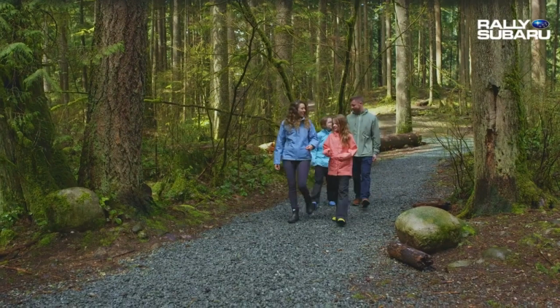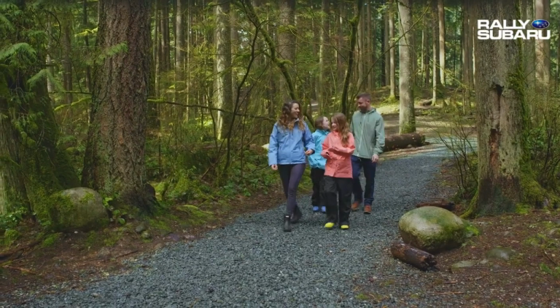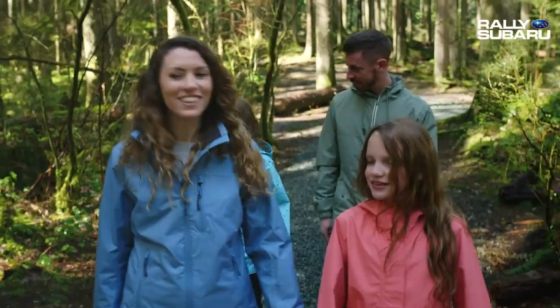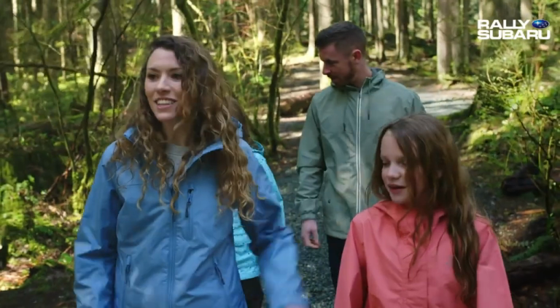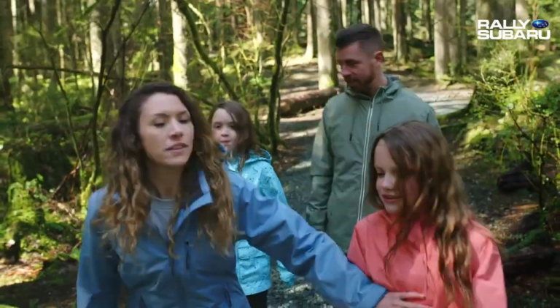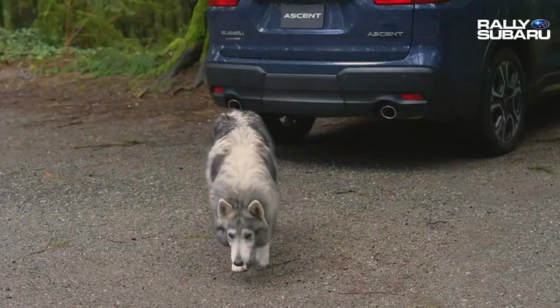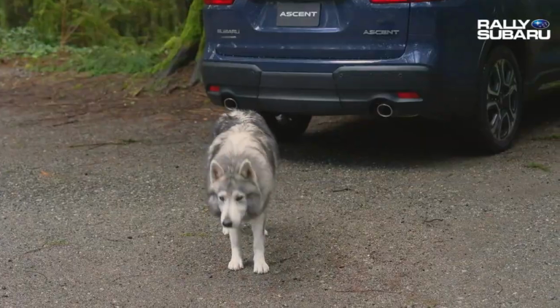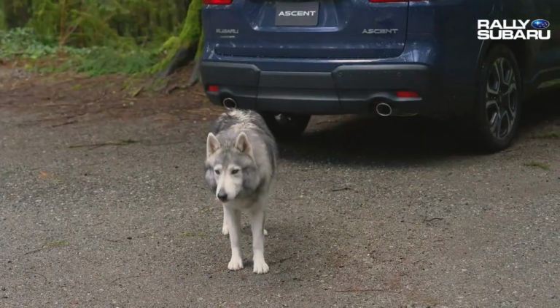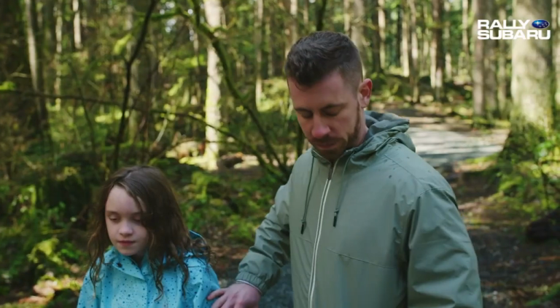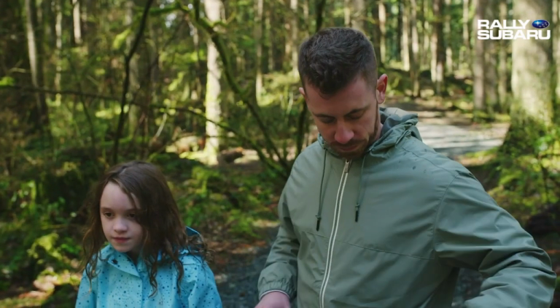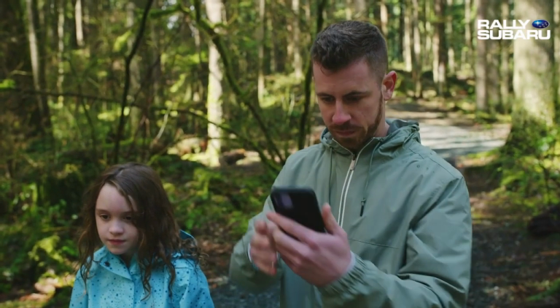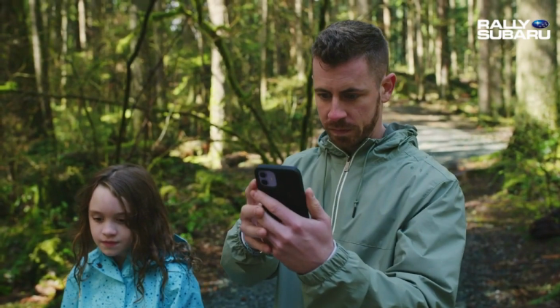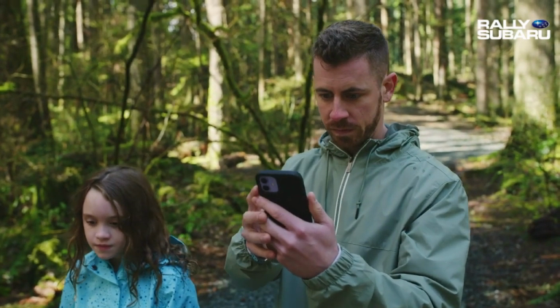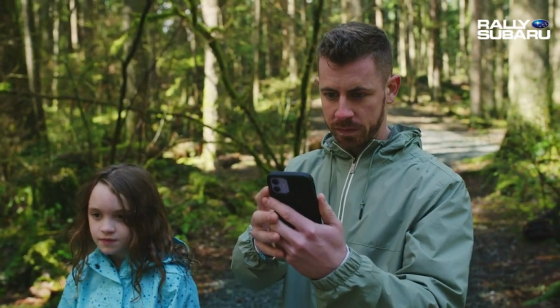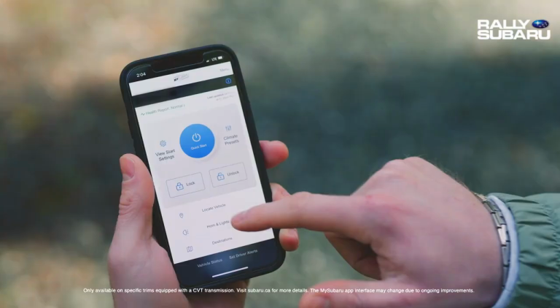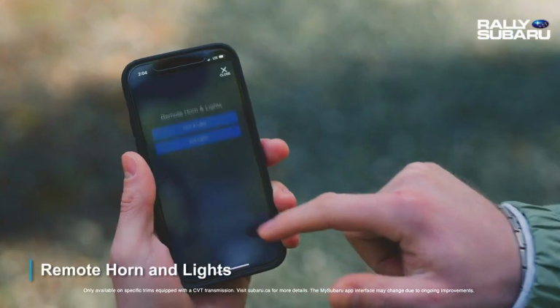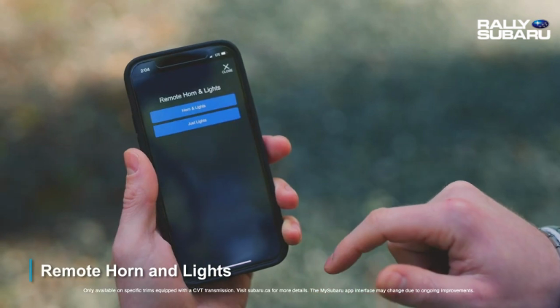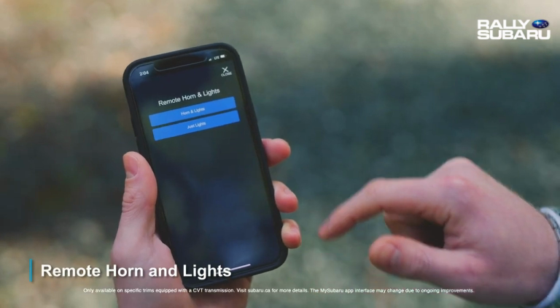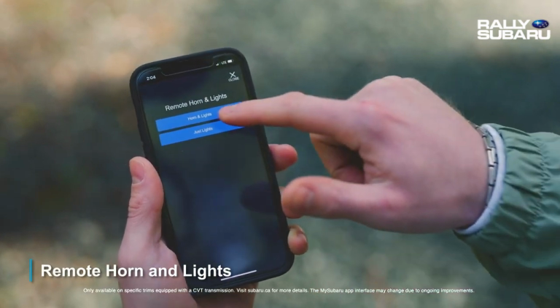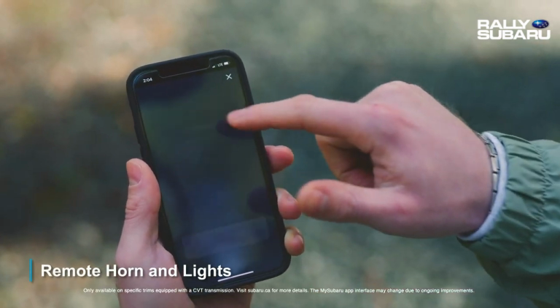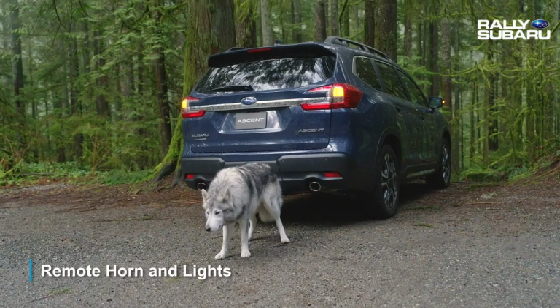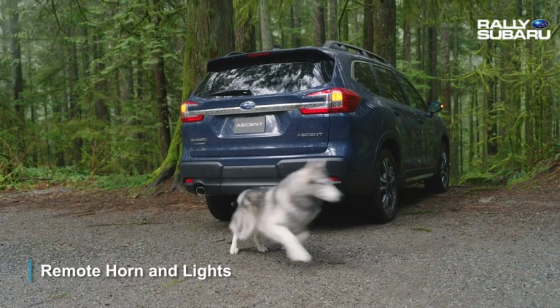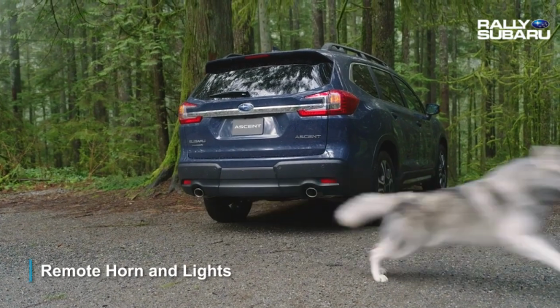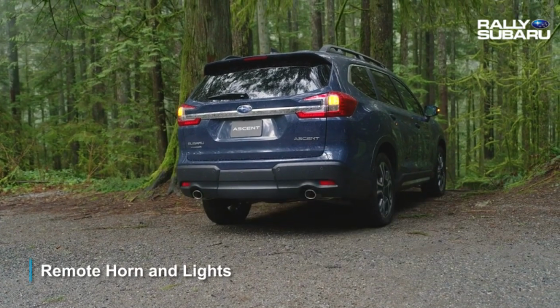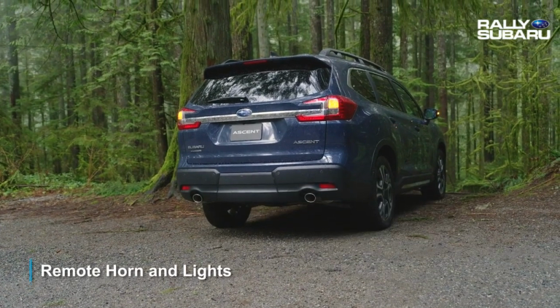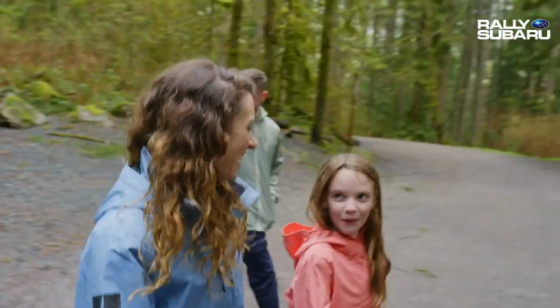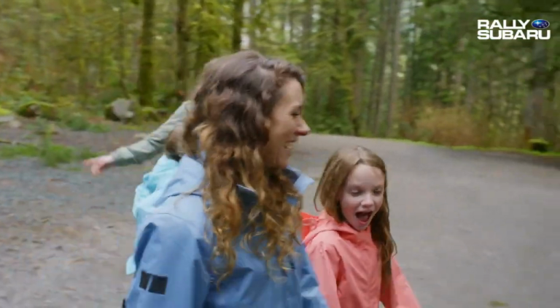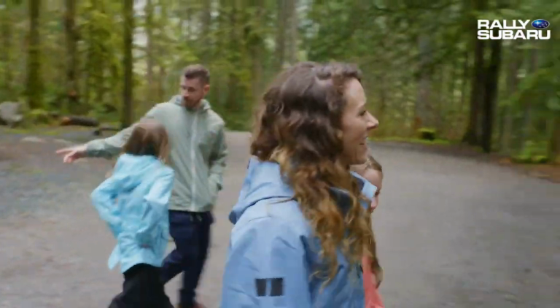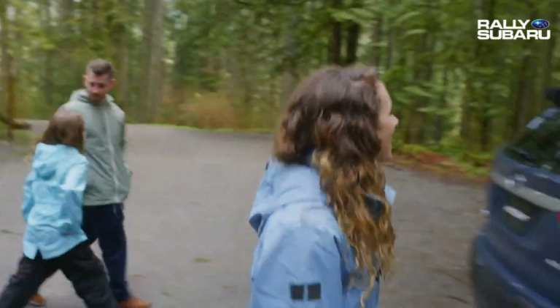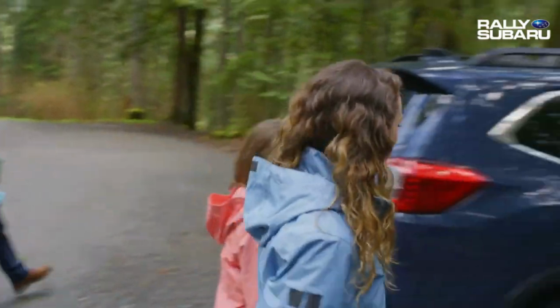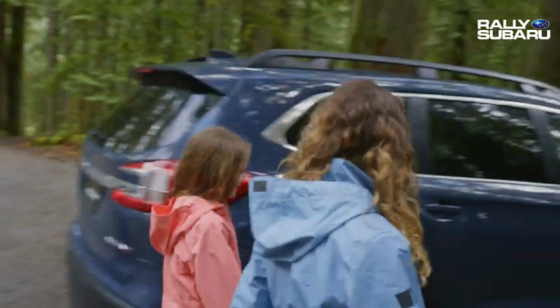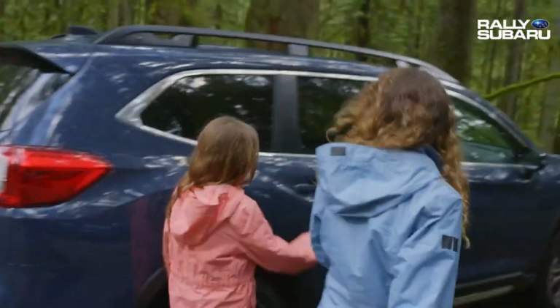Unfortunately, nature isn't as perfect. But Starlink Connected Services can help with that too with the remote horn and lights feature. You can honk the horn and flash the lights to help clear any obstacles that might be in your way.